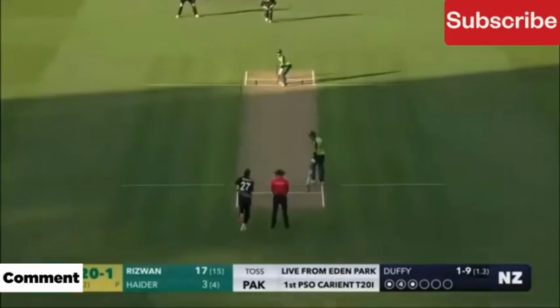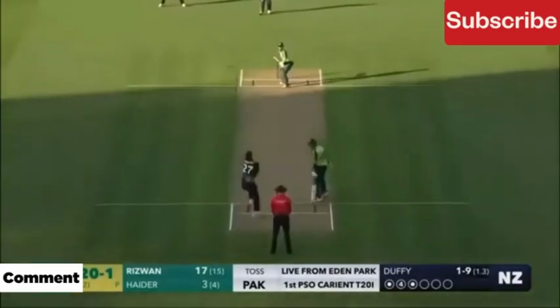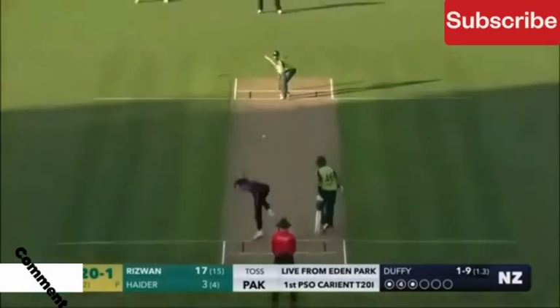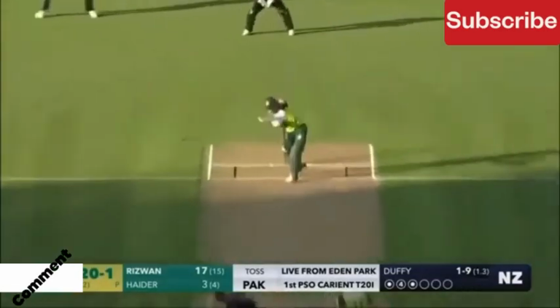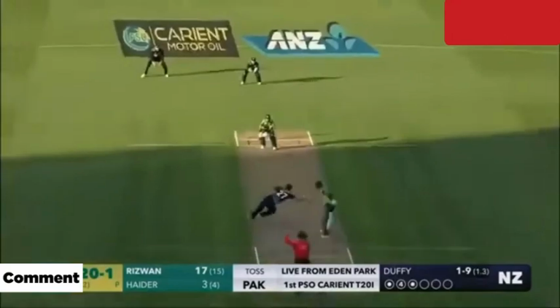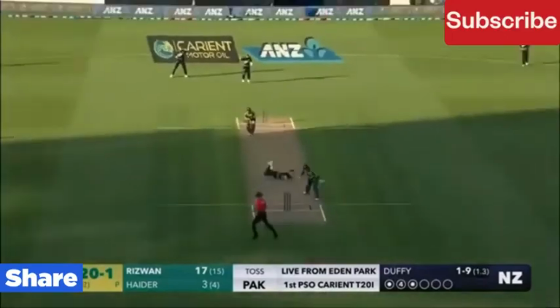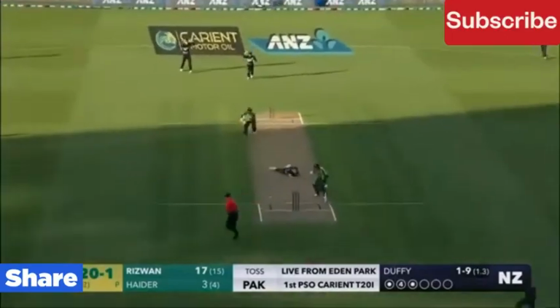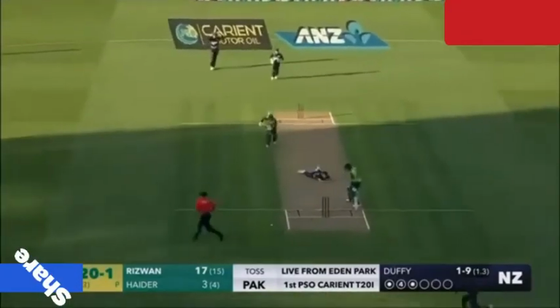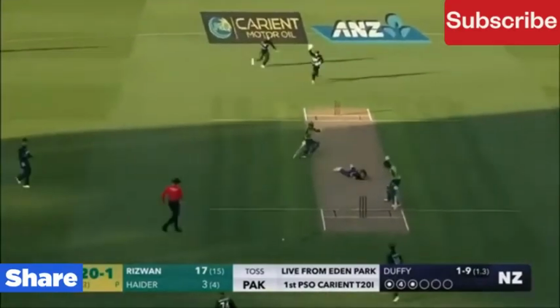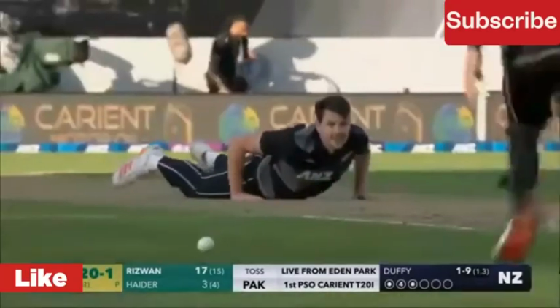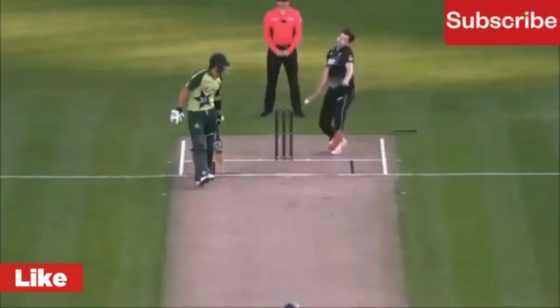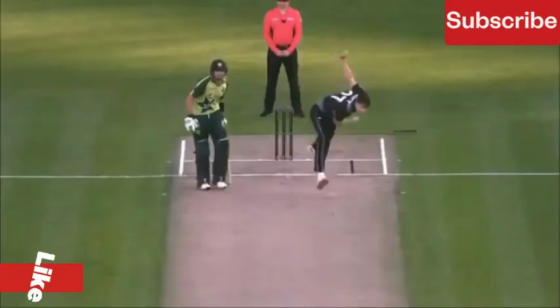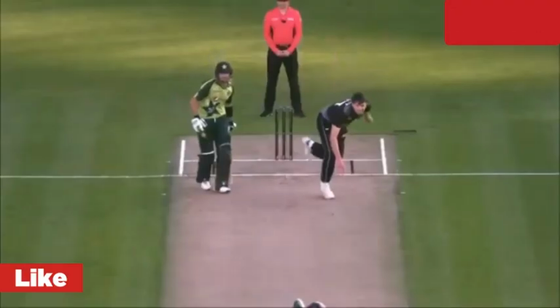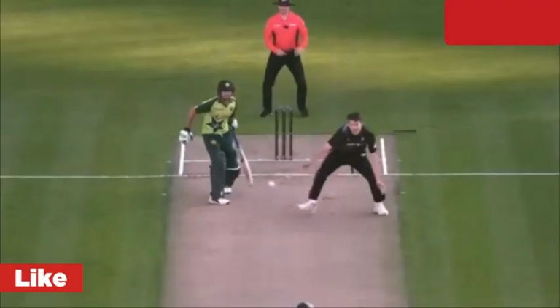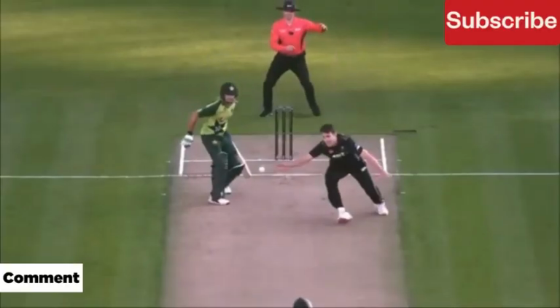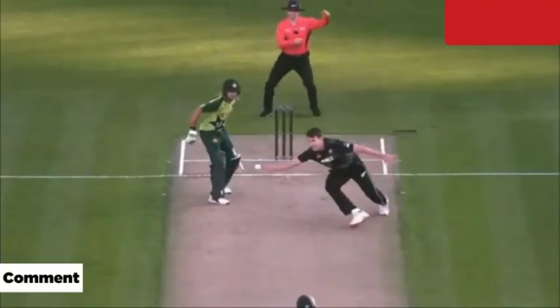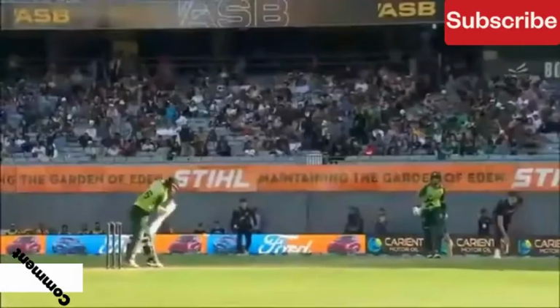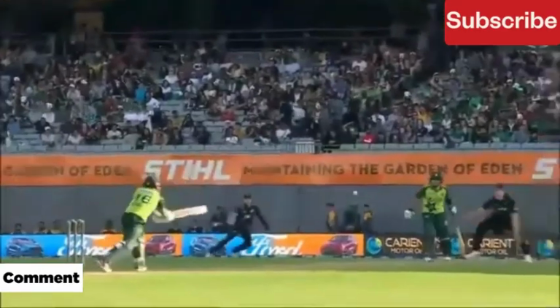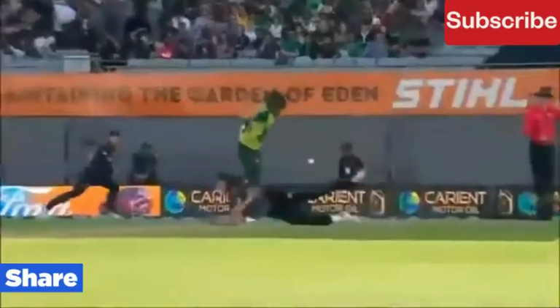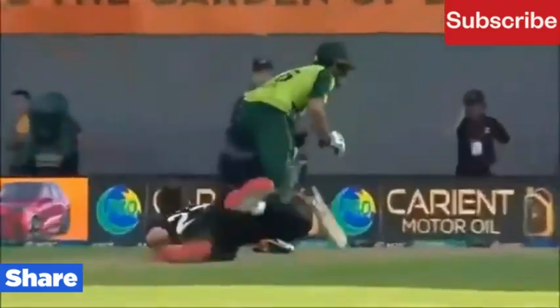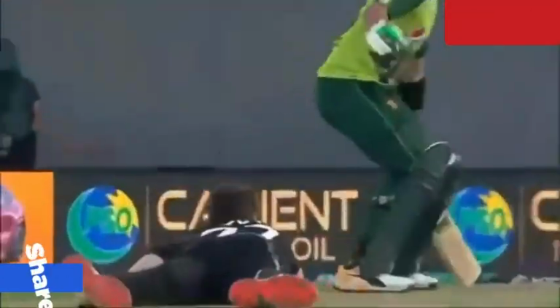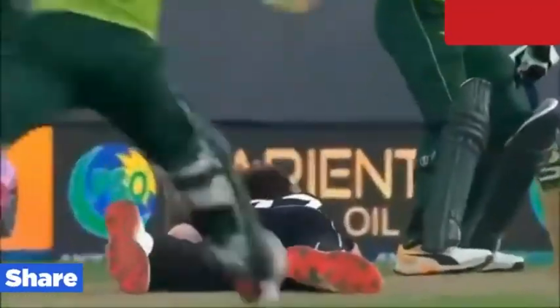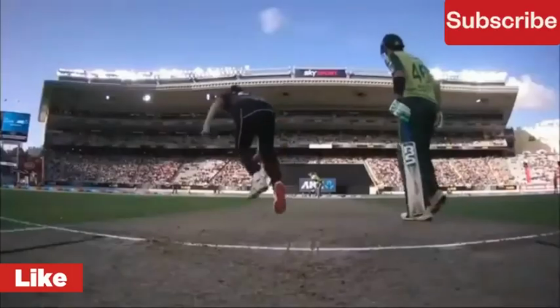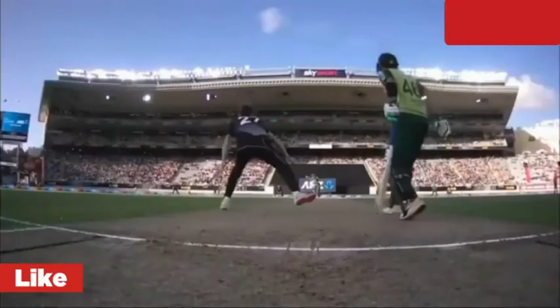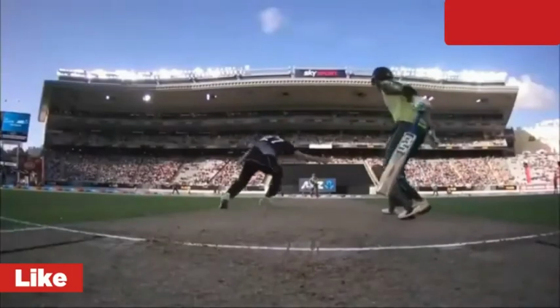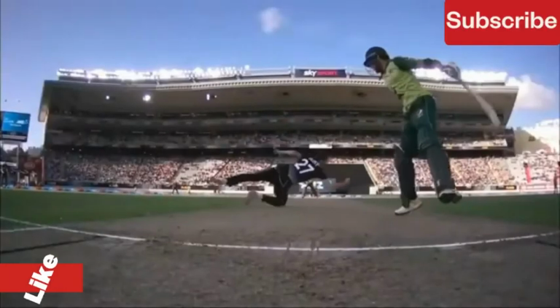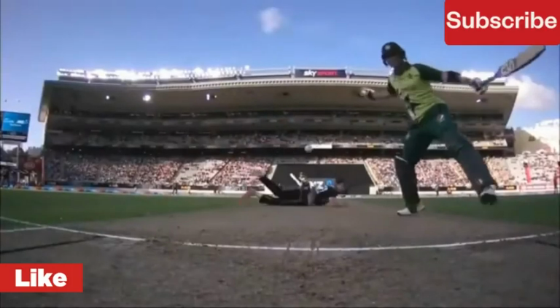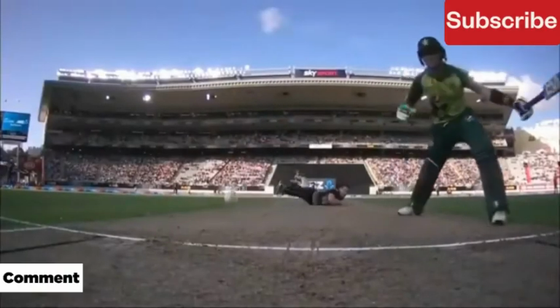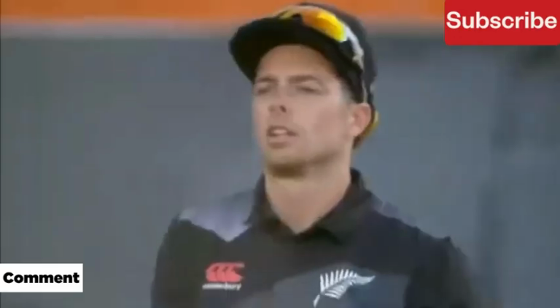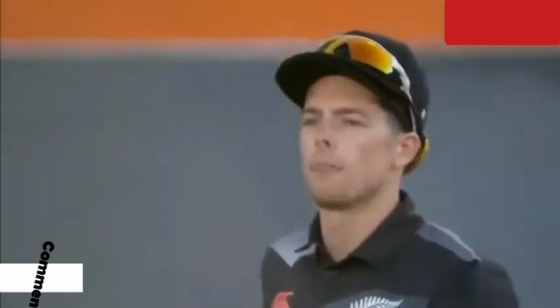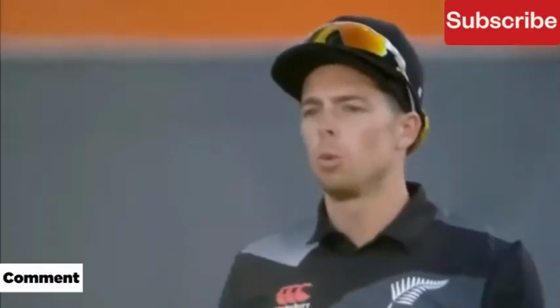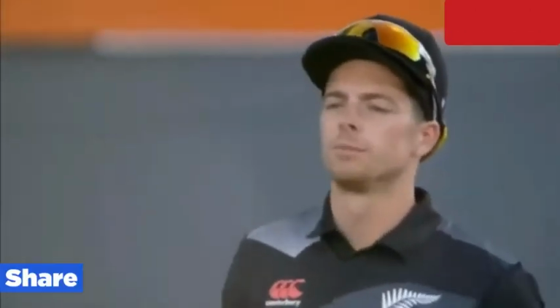Pacer introduced from the other end. The bowler will have to be extra careful of the line he bowls to the speed. He read the length perfectly — that is a beautiful six.